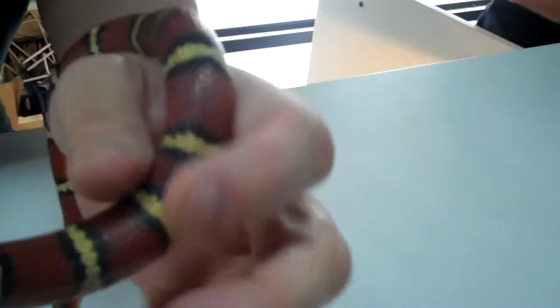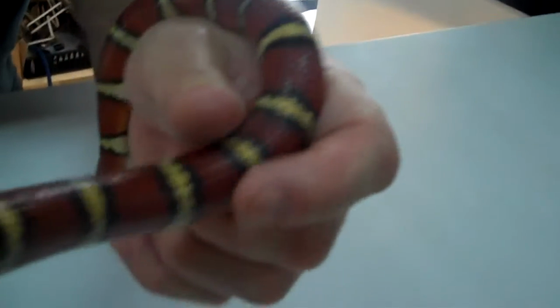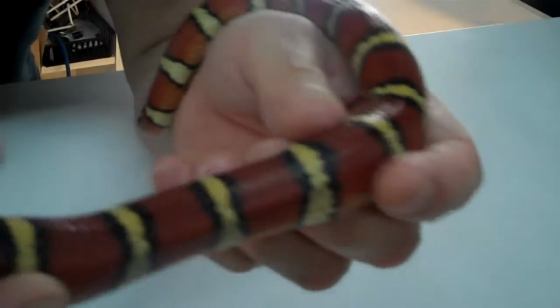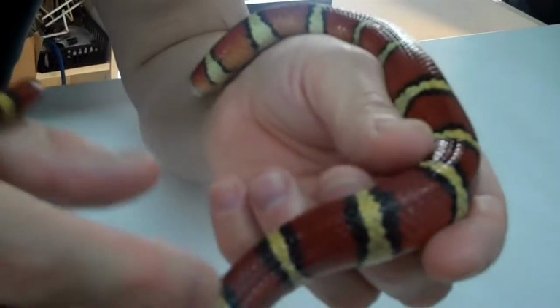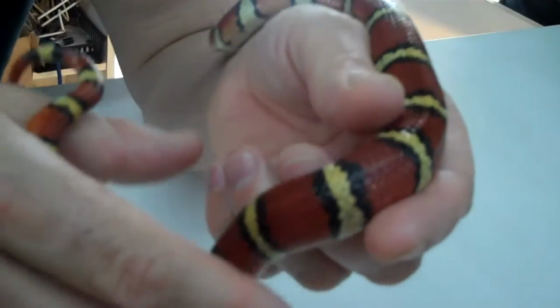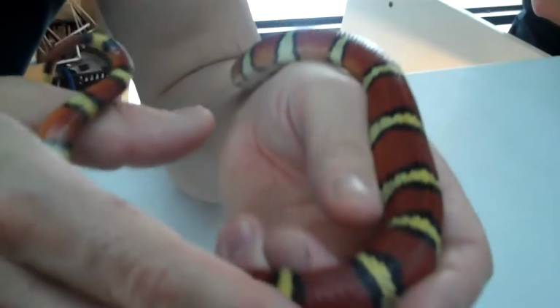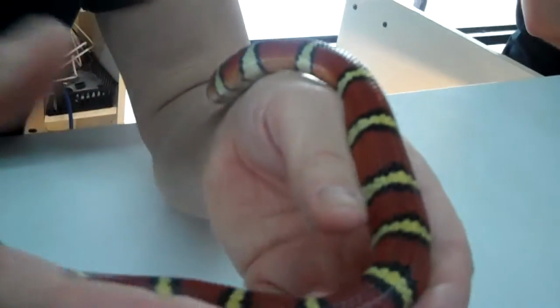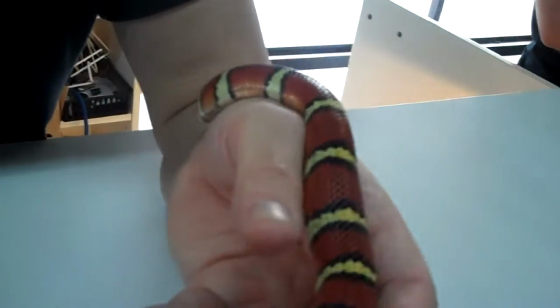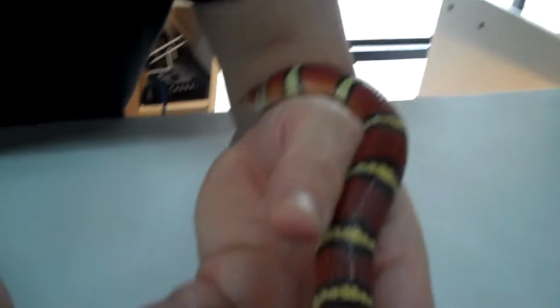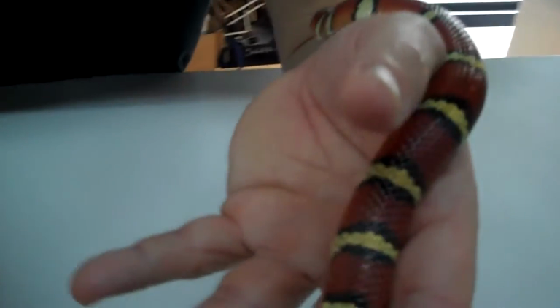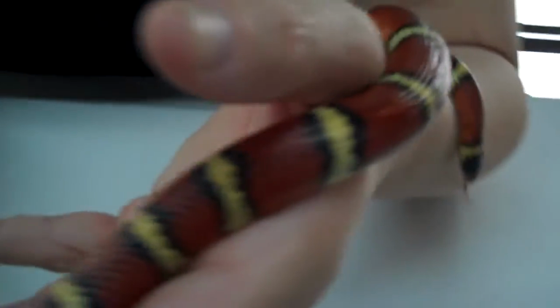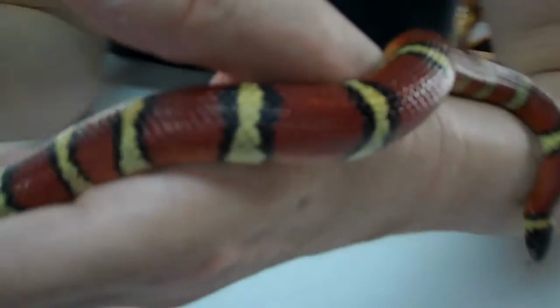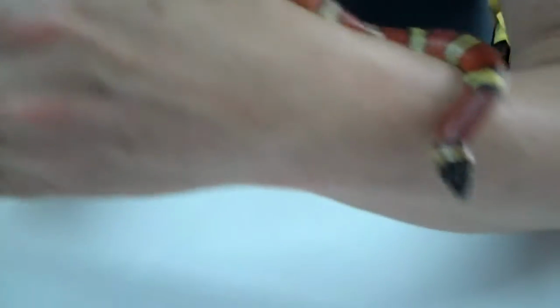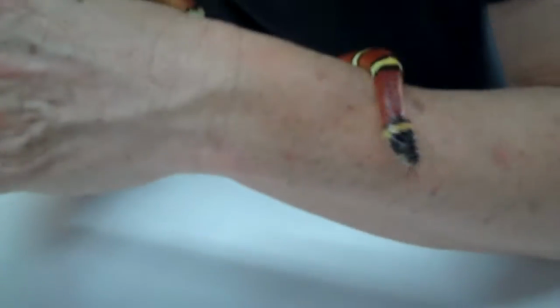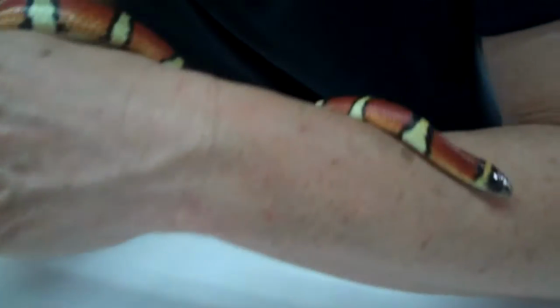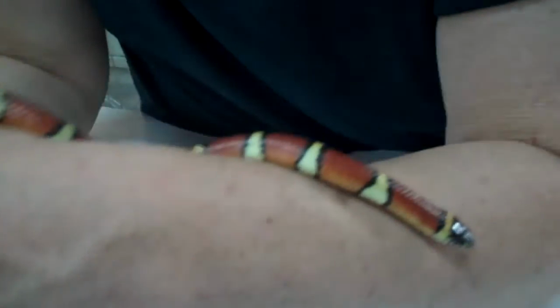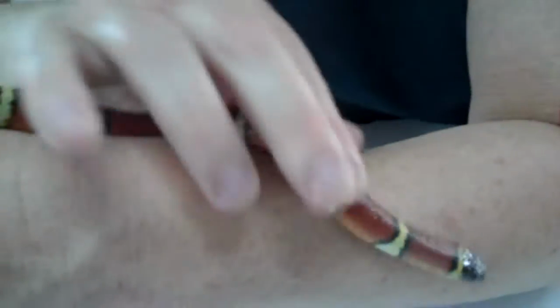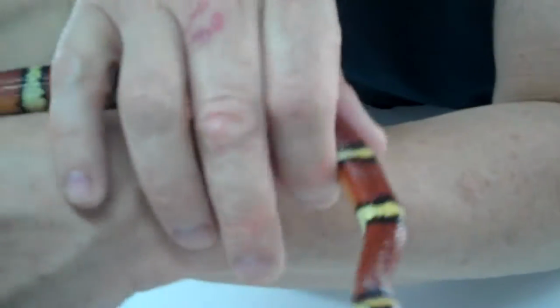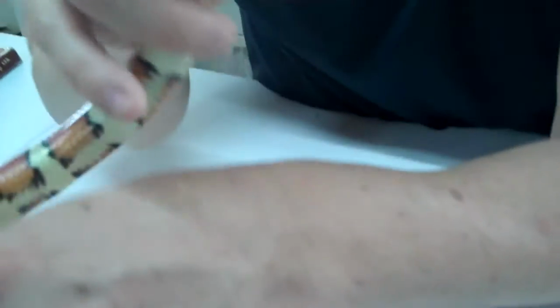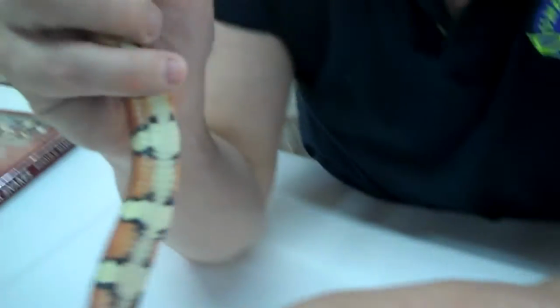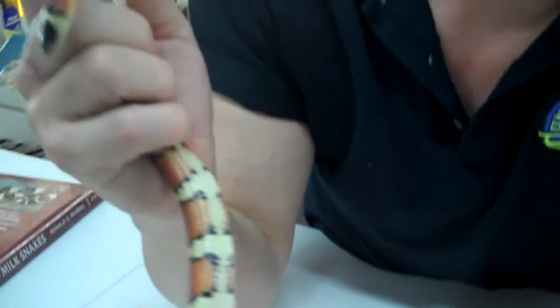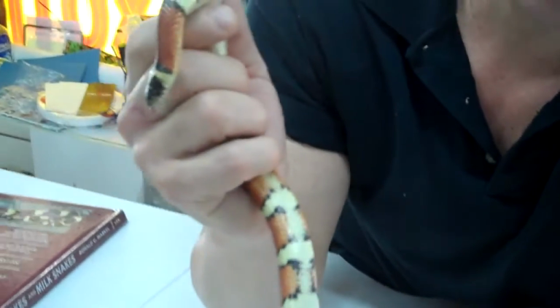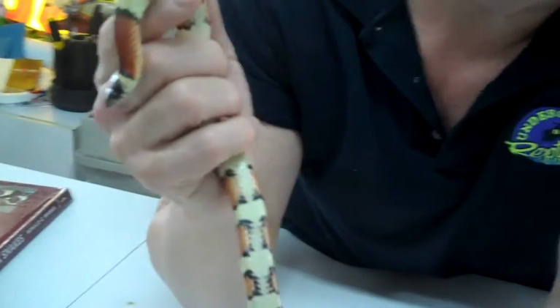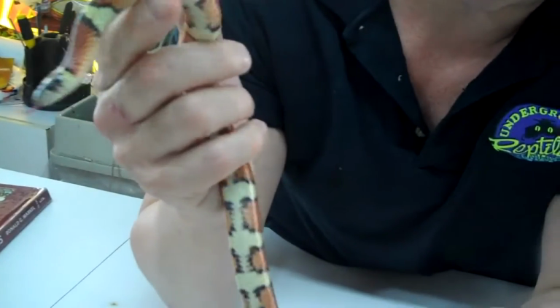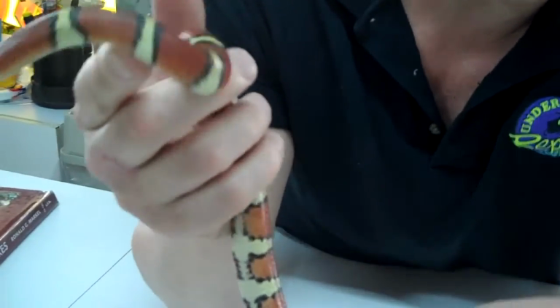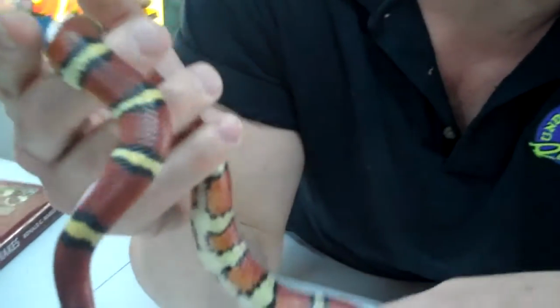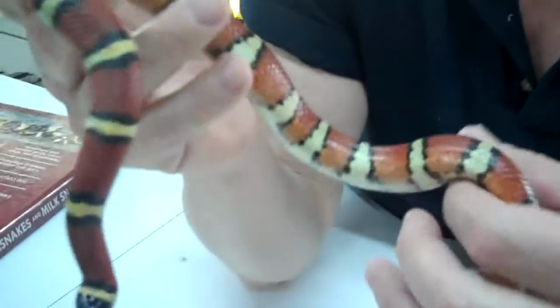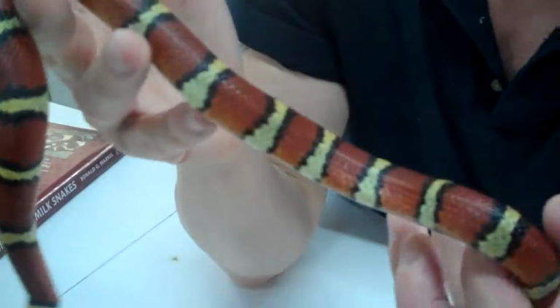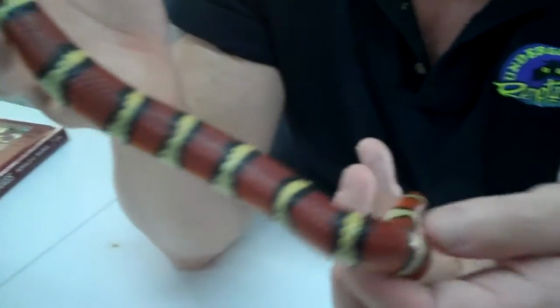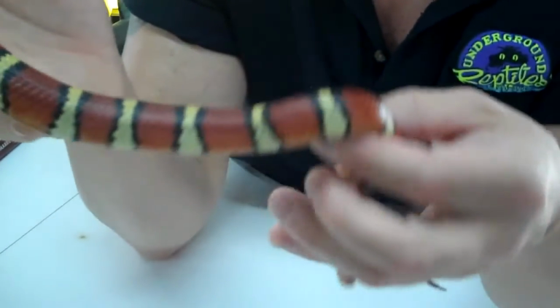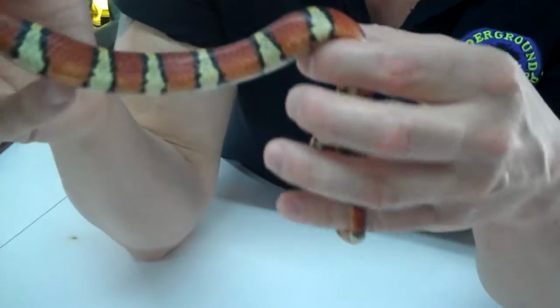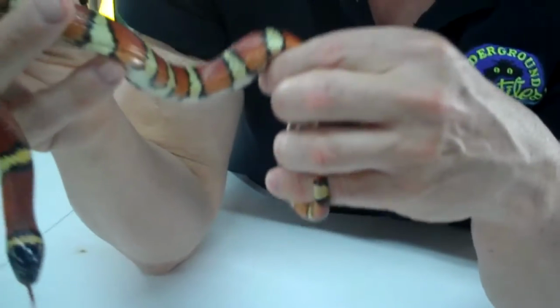This one's eating hoppers, large fuzzies, and it's just a beautiful animal. Look at the coloration underneath — you can see all that beautiful coloration. As it gets older it gets even brighter. It's a beautiful animal, I like it.